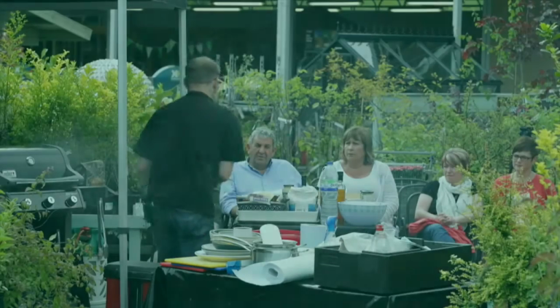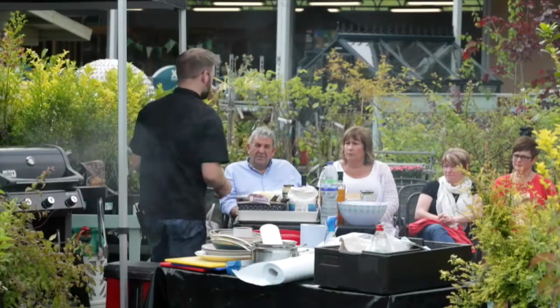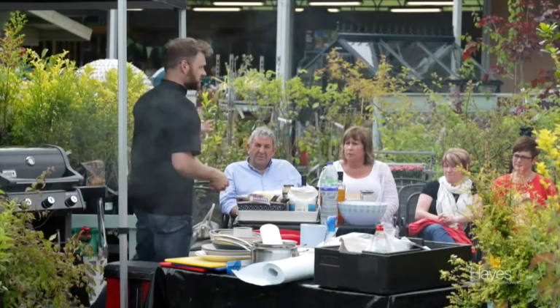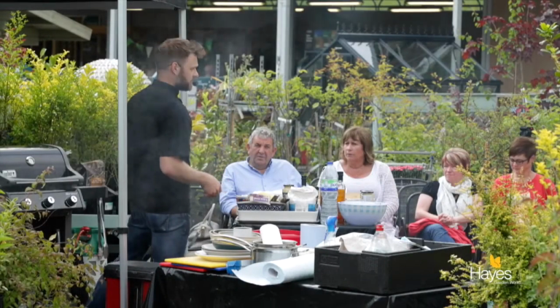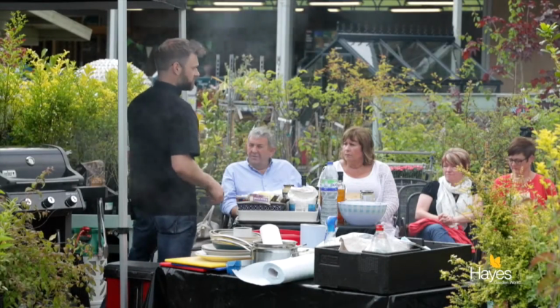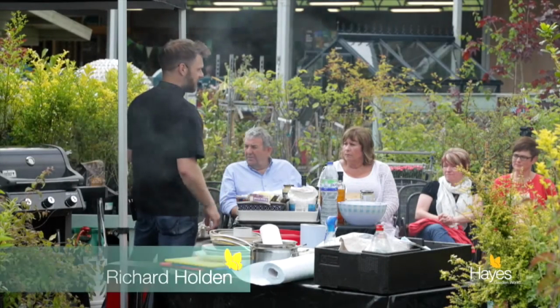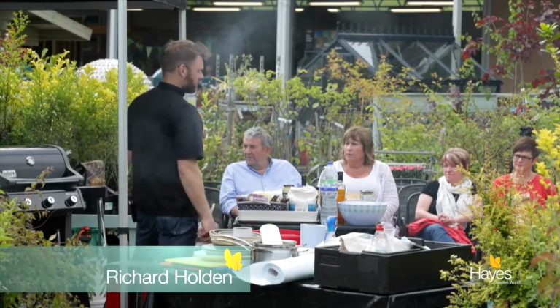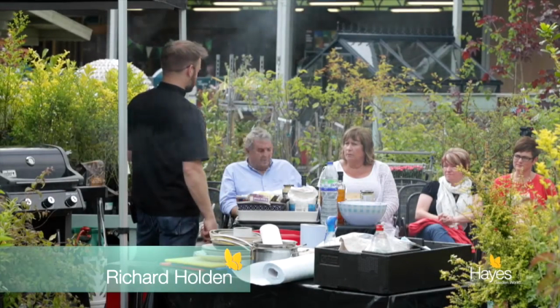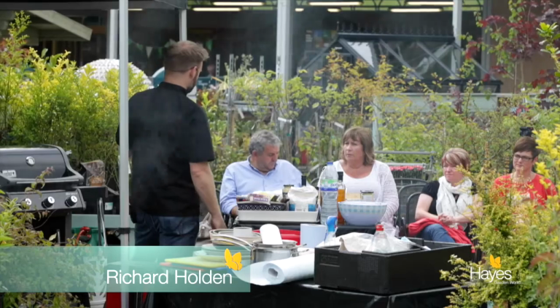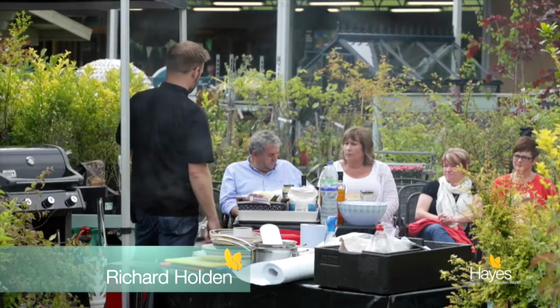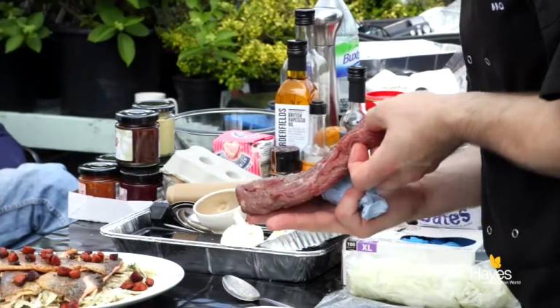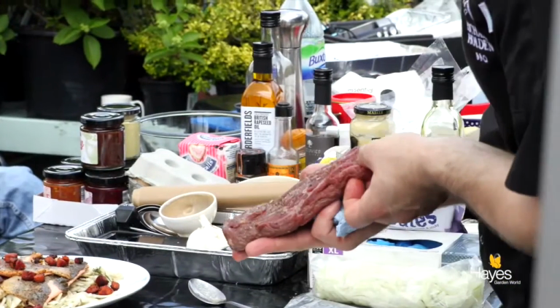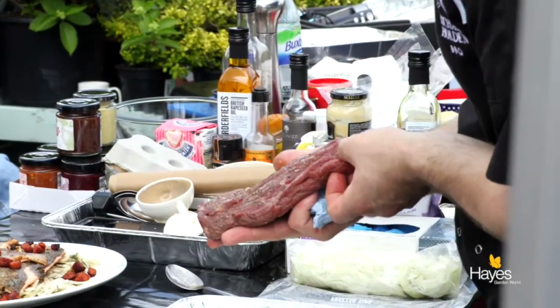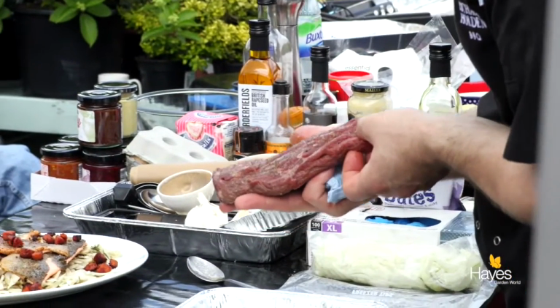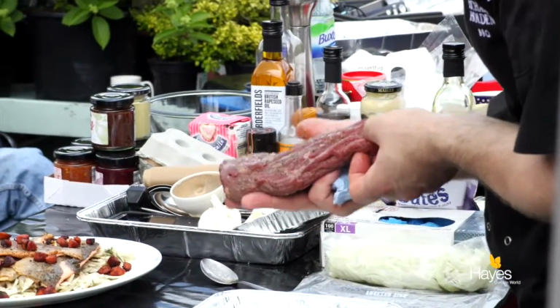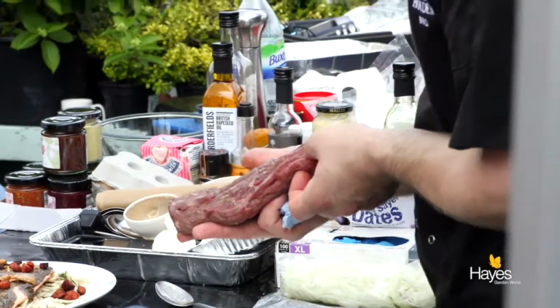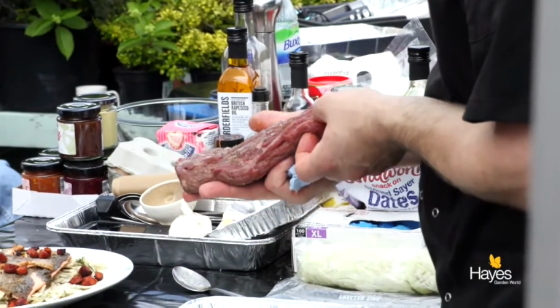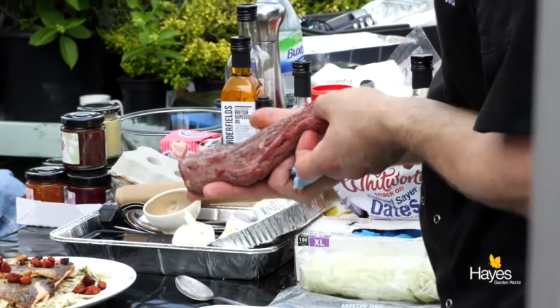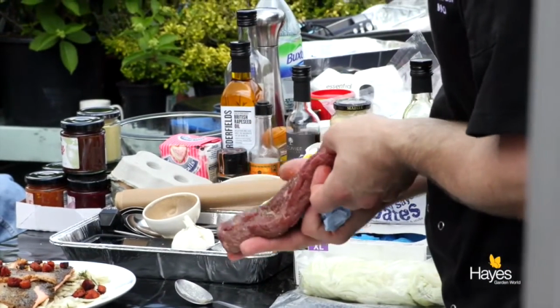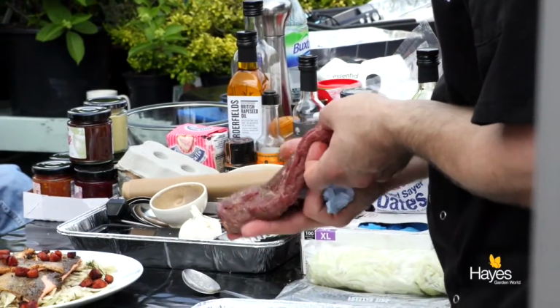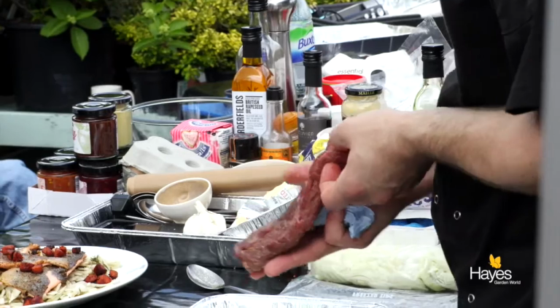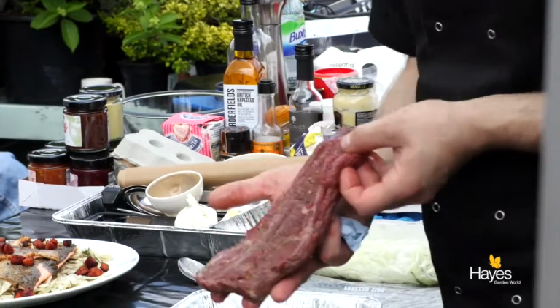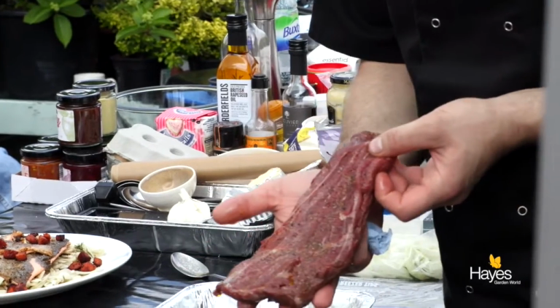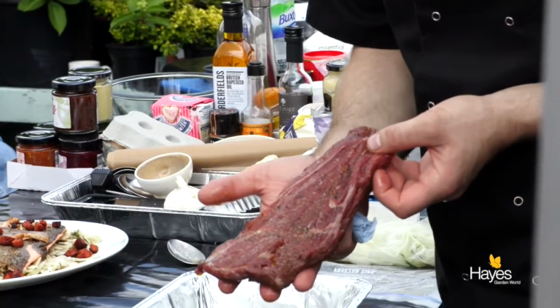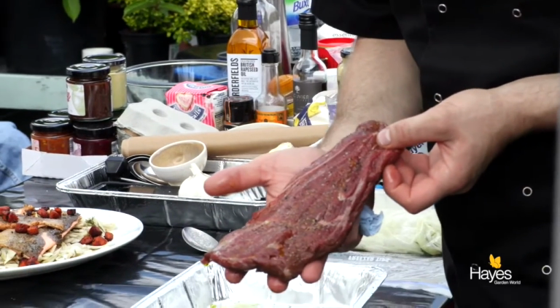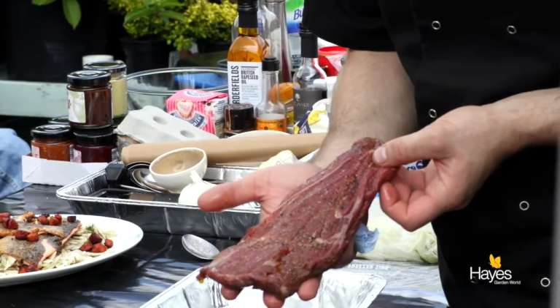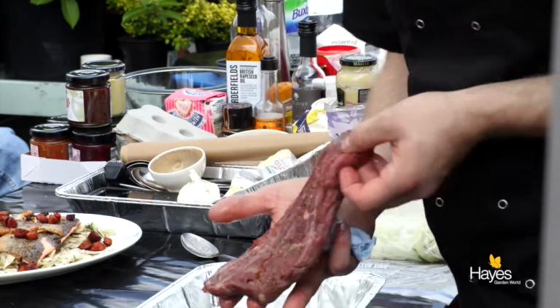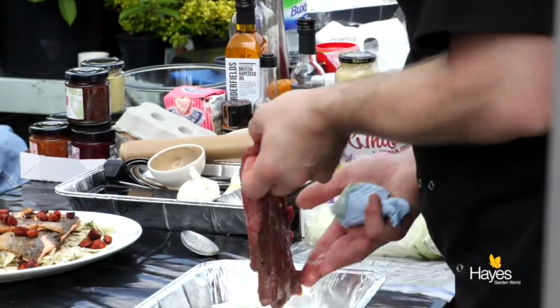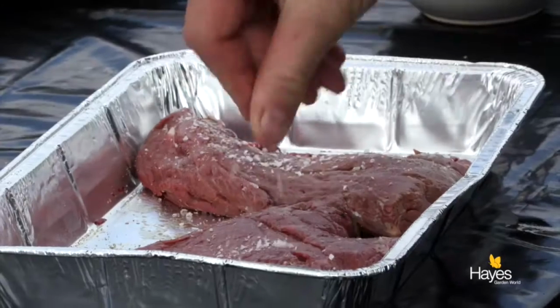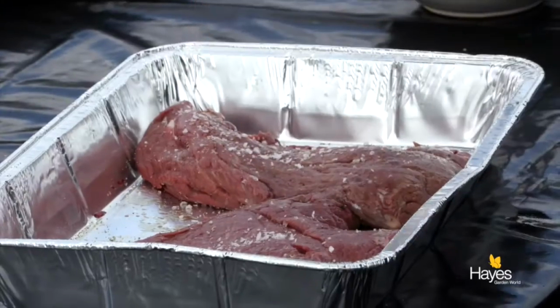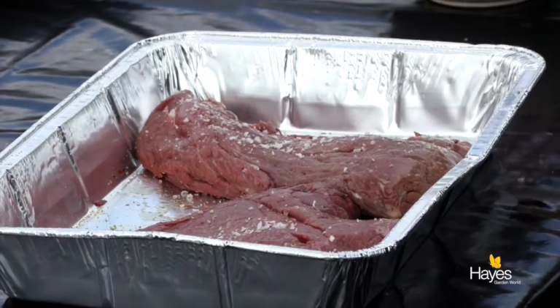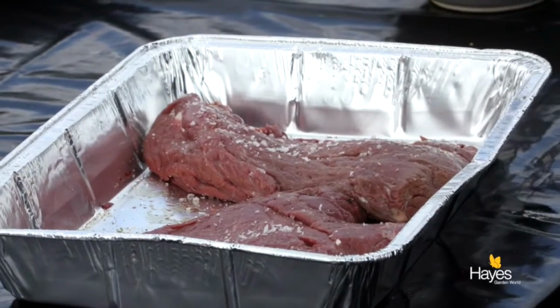We have some pieces of flat iron steak. This is a steak off the fore quarter of the animal. It's not a traditional working cut, but it's one of those that needs to be cooked hard and fast and not really past medium.